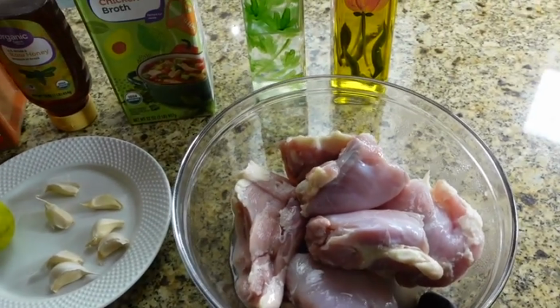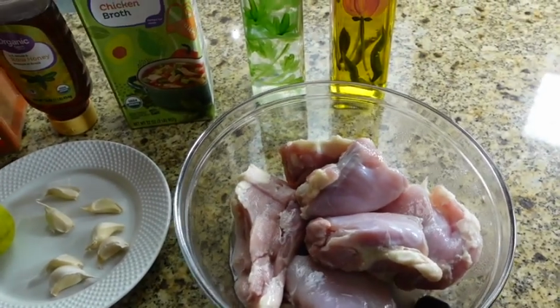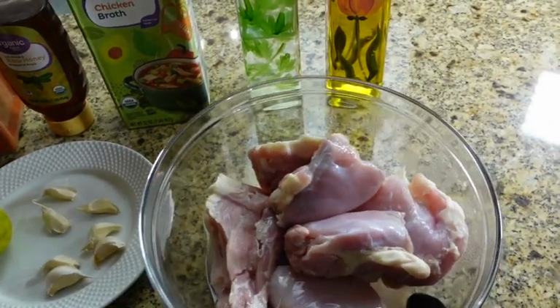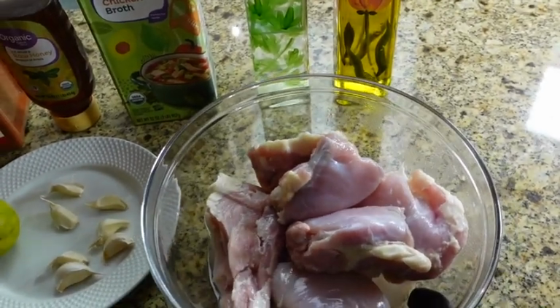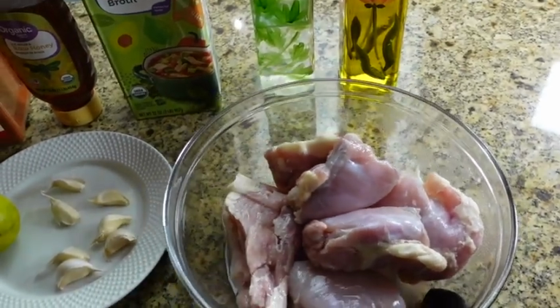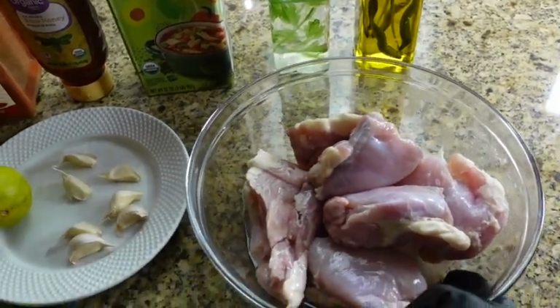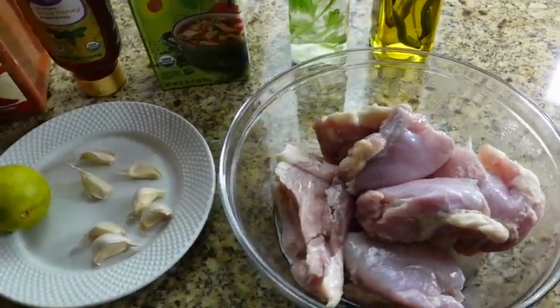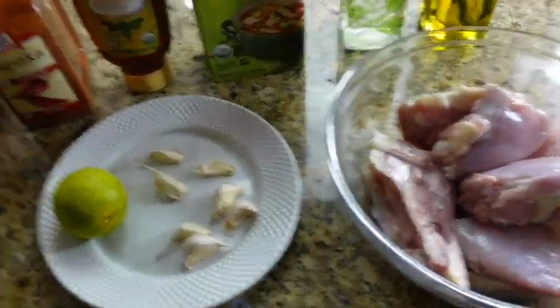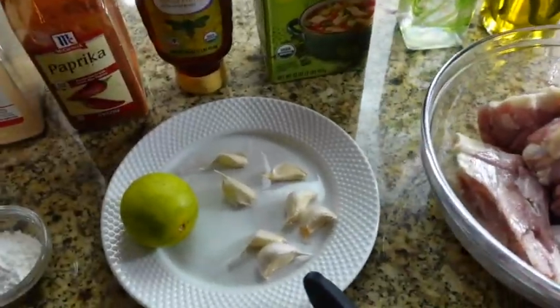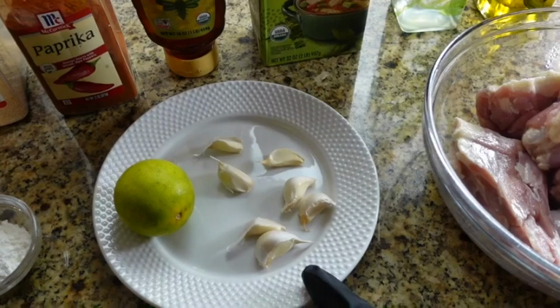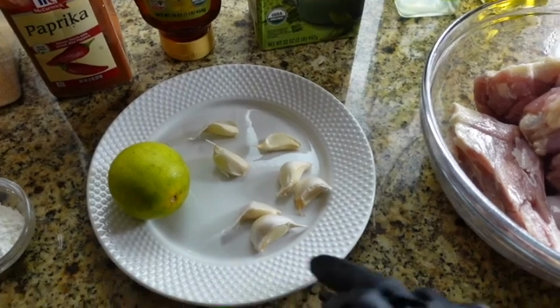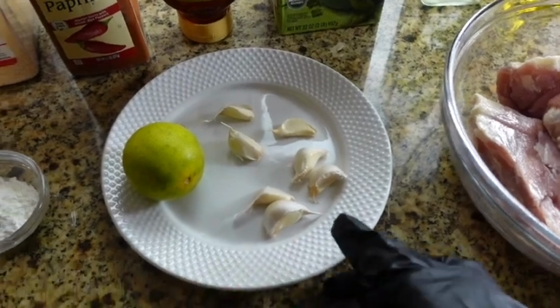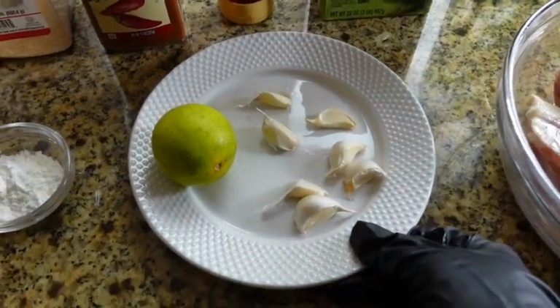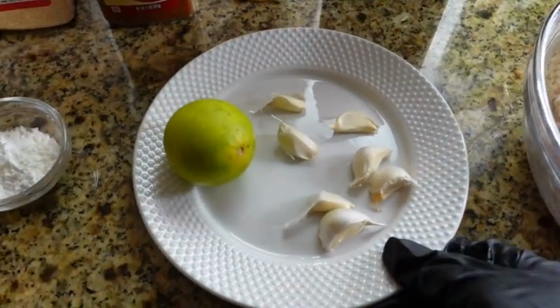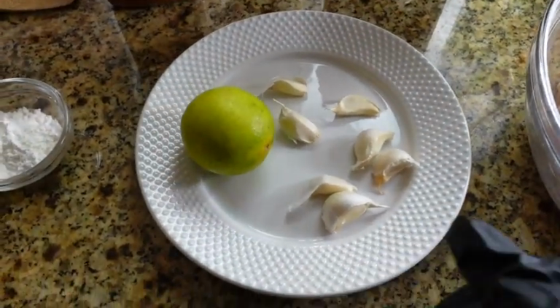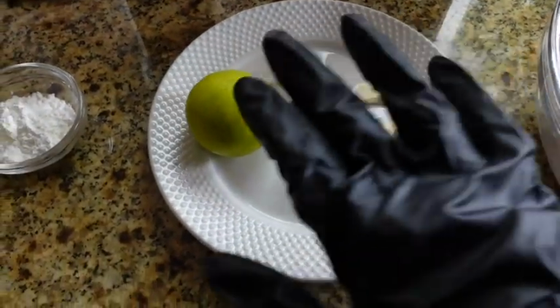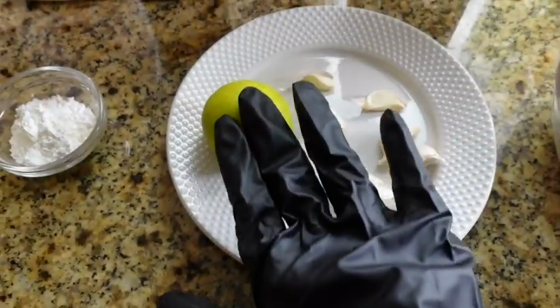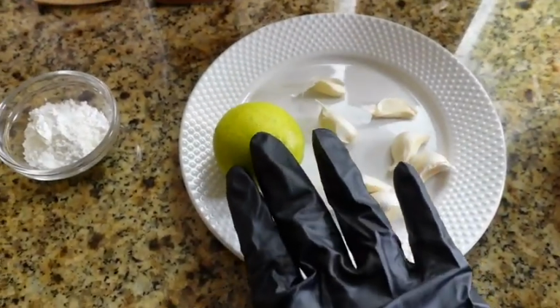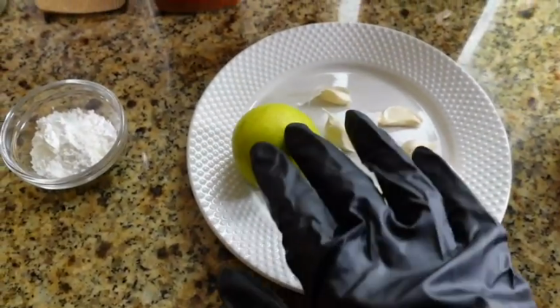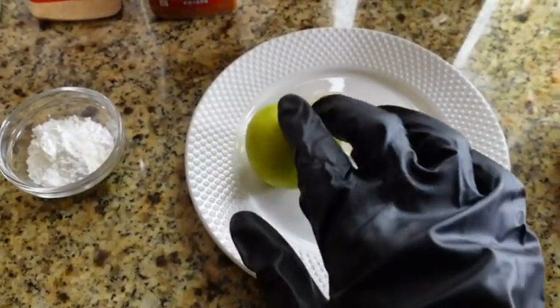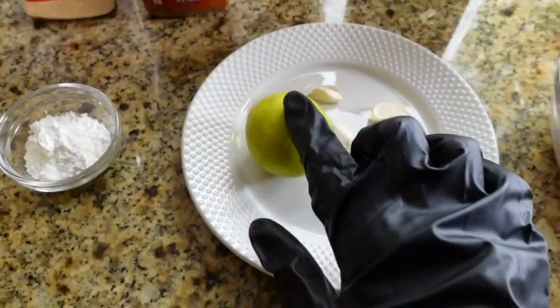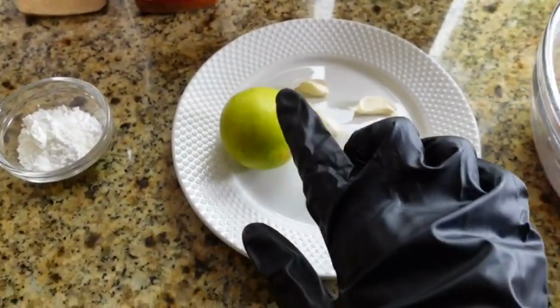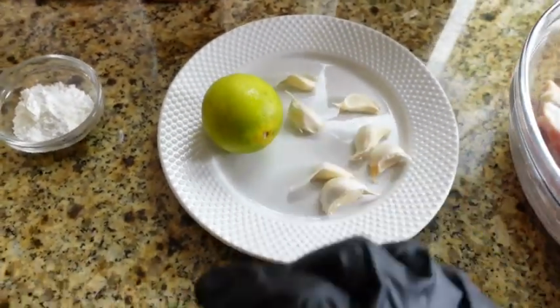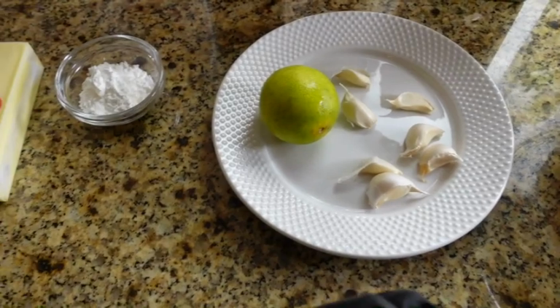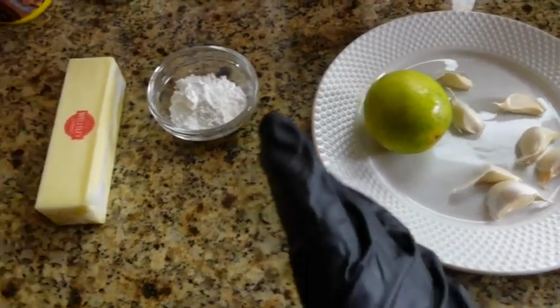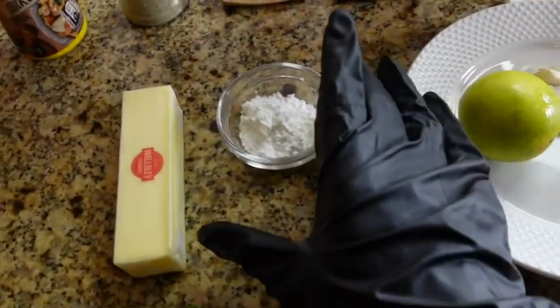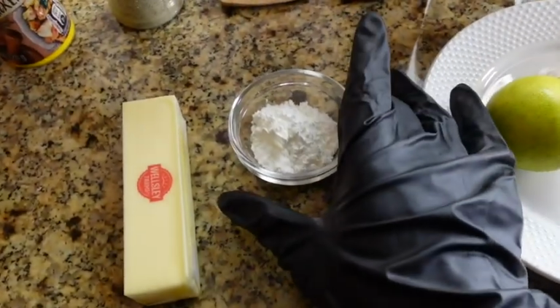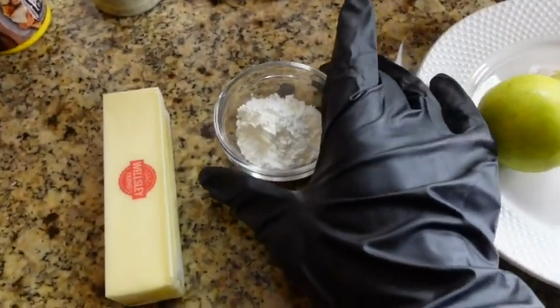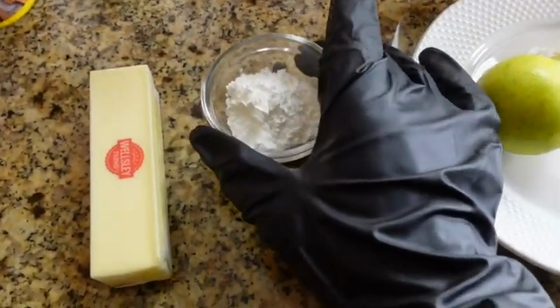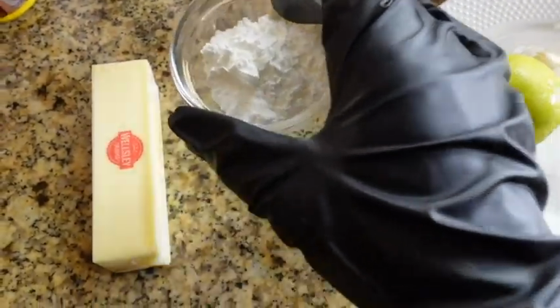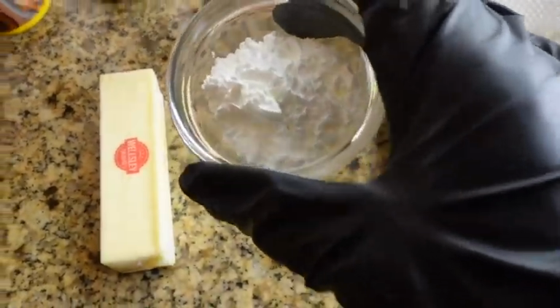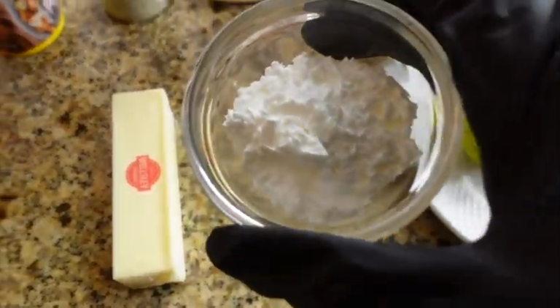Hi guys, welcome back to my channel. I go by London Cooks, and in today's tutorial we are making some delicious honey garlic chicken. If this is your first time here, go ahead and hit the pause button, hit the subscribe button, and join the fam — turn your post notifications on and stay tuned.